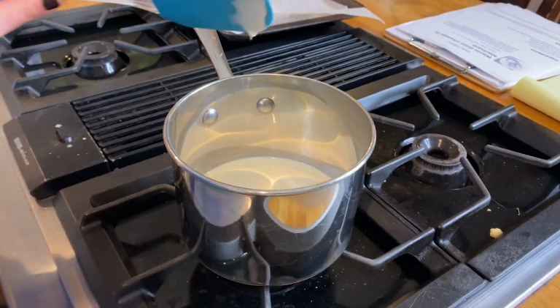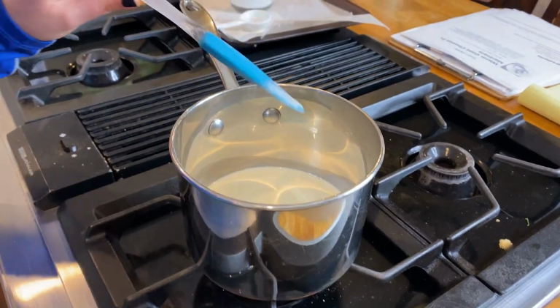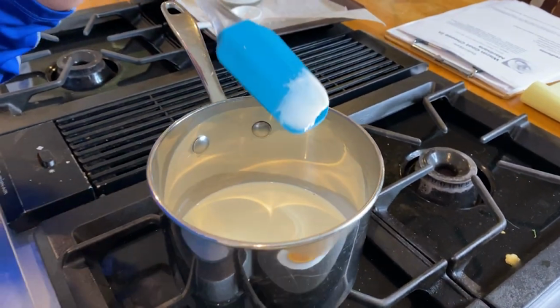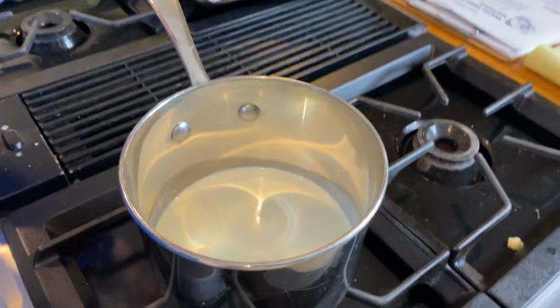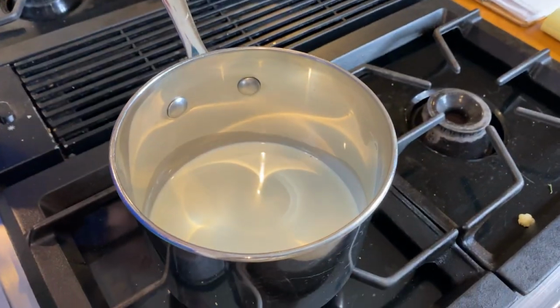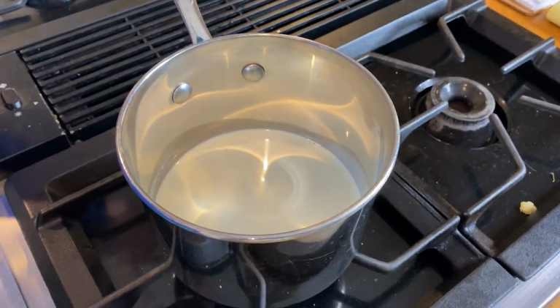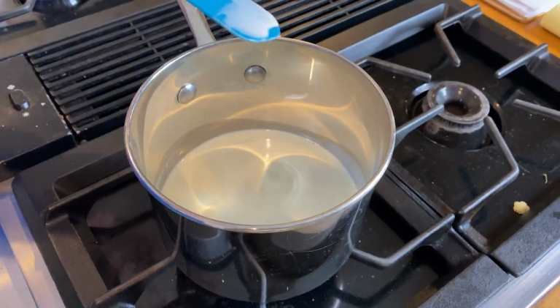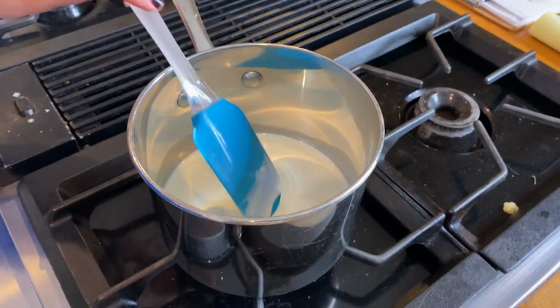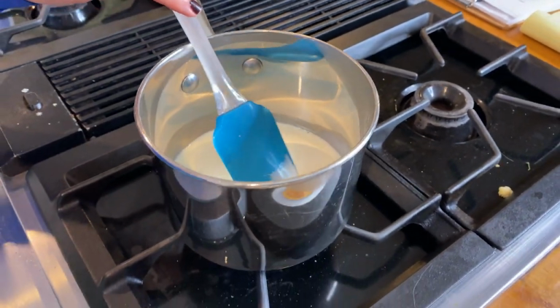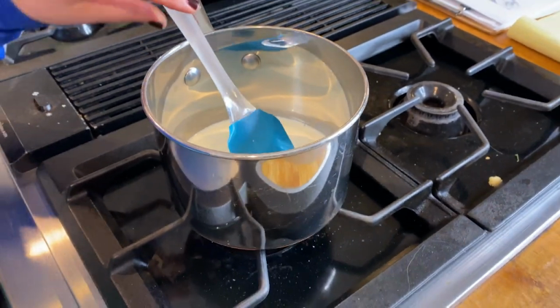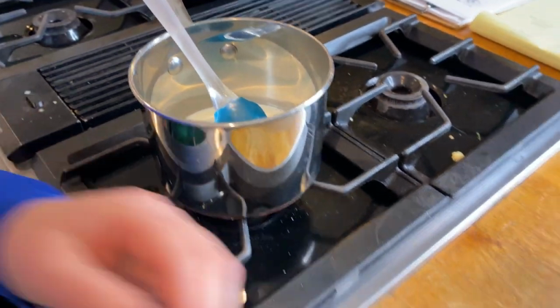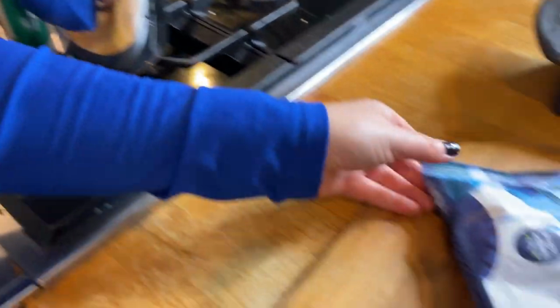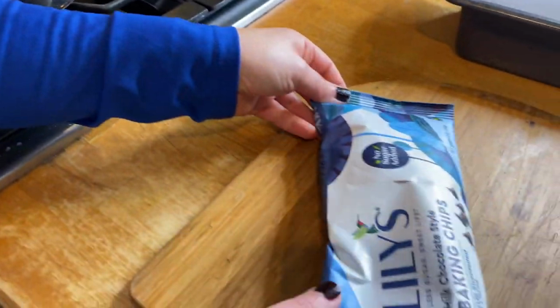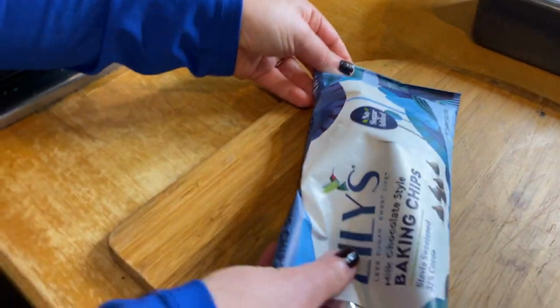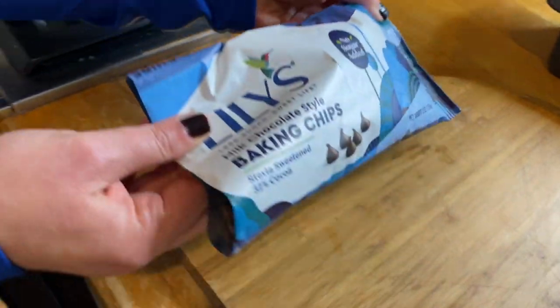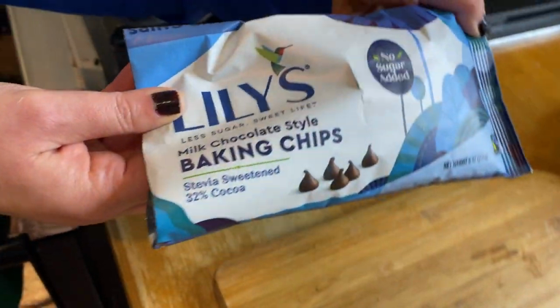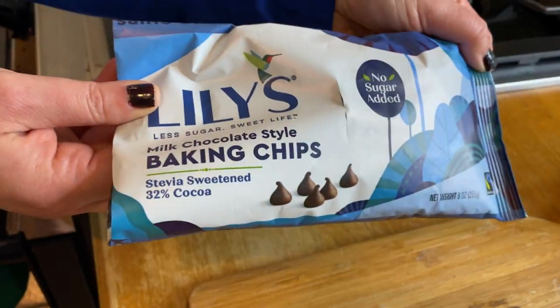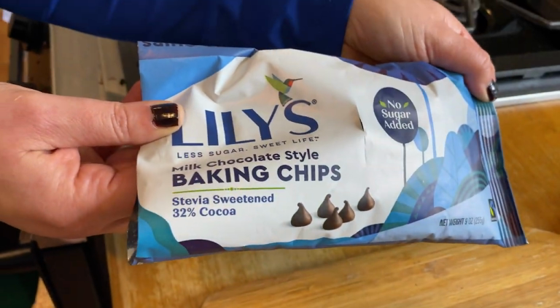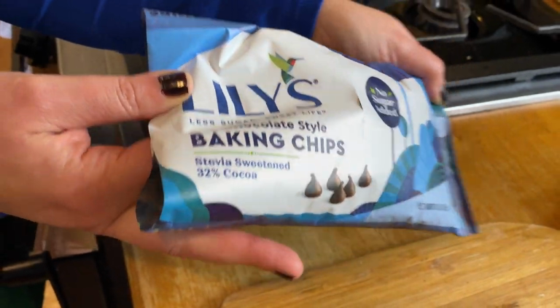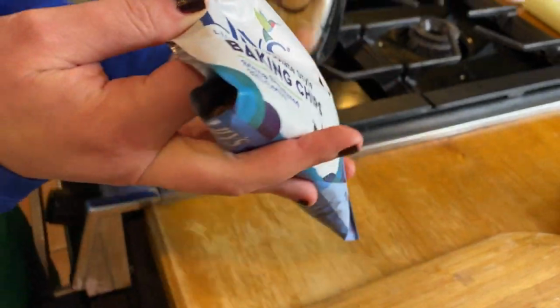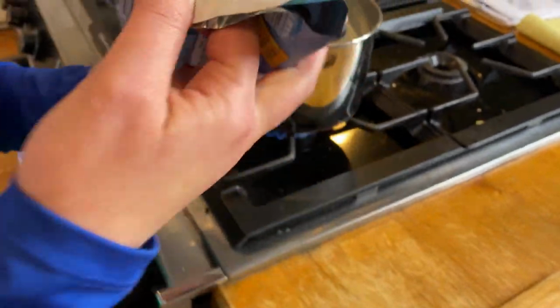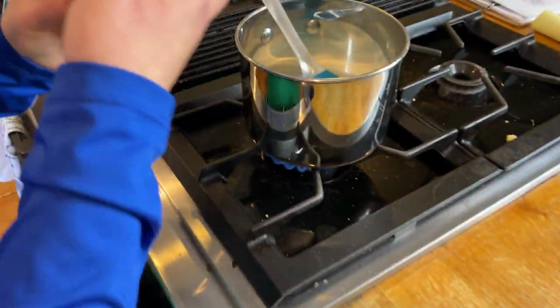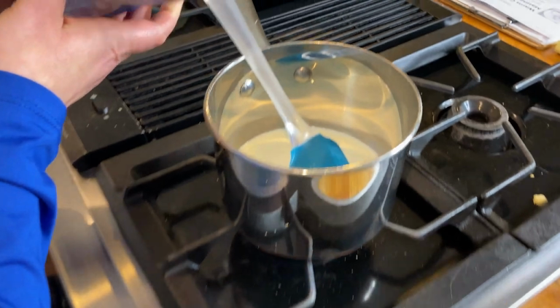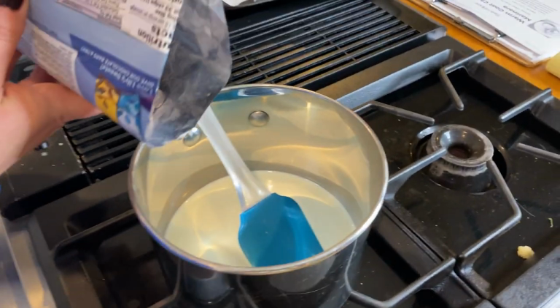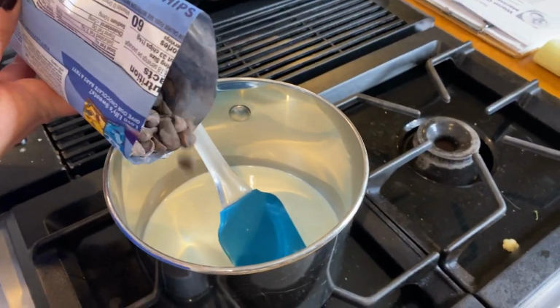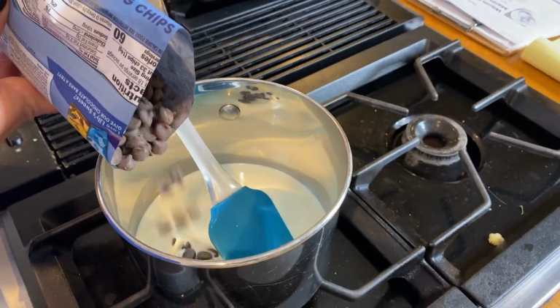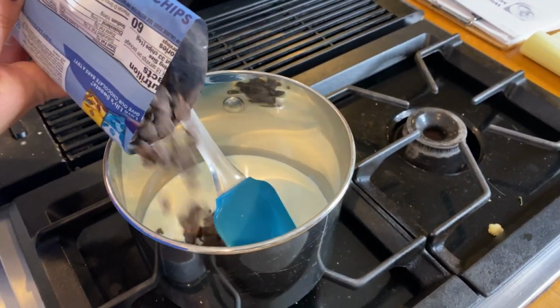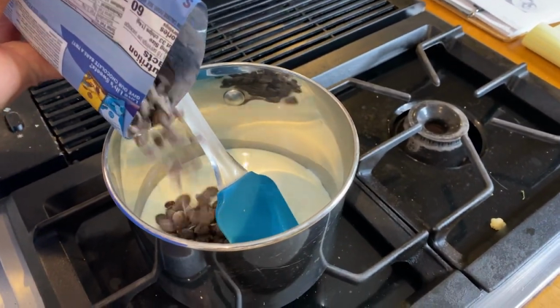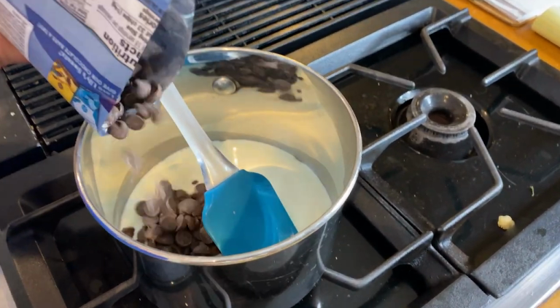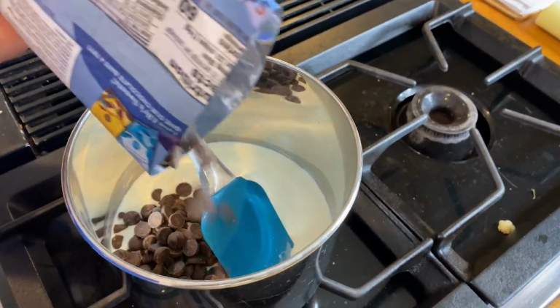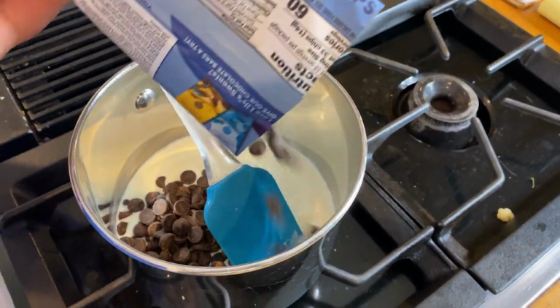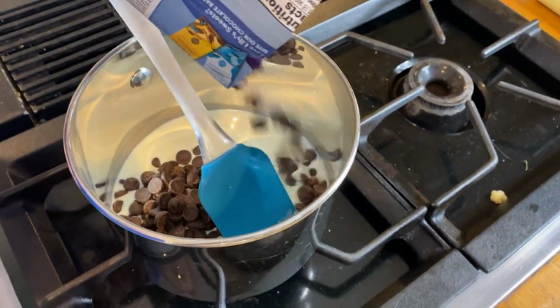We're just going to stir it with our spatula until it gets those little bubbles that form. And once that happens, you're going to add your full bag of Lily's chocolate chips. This is super important.